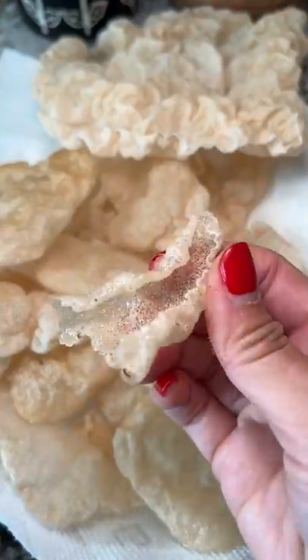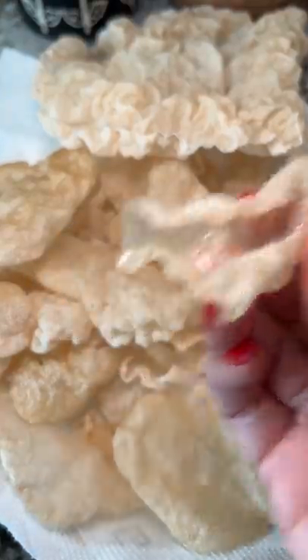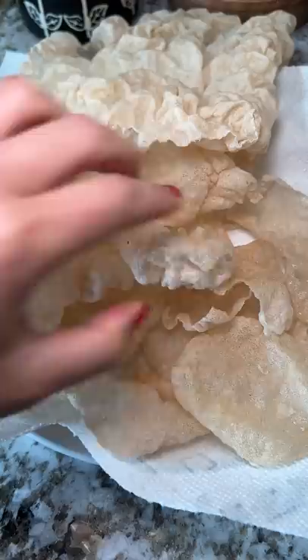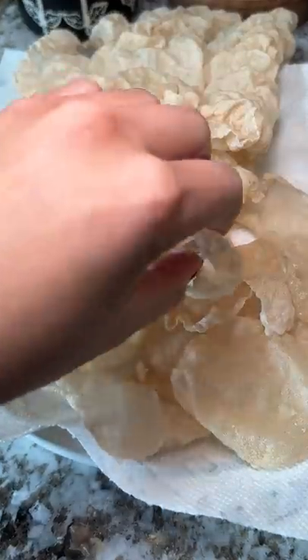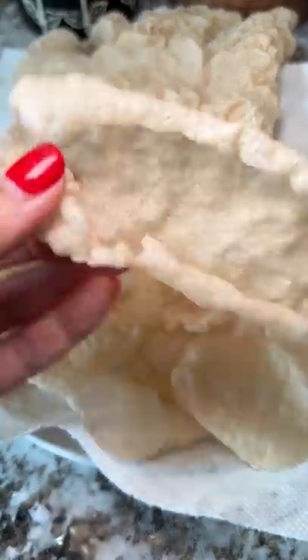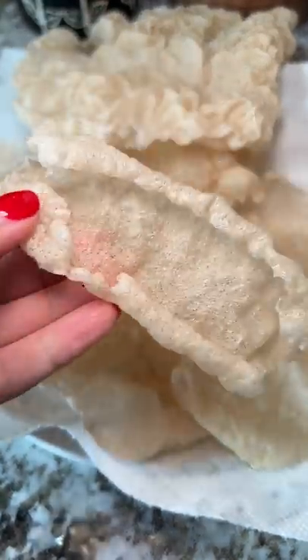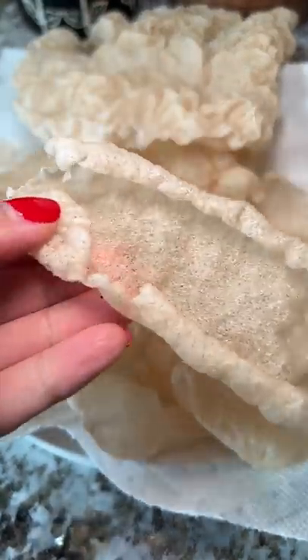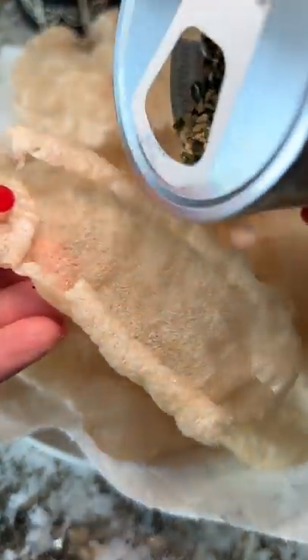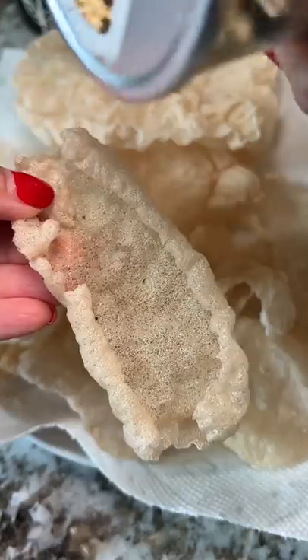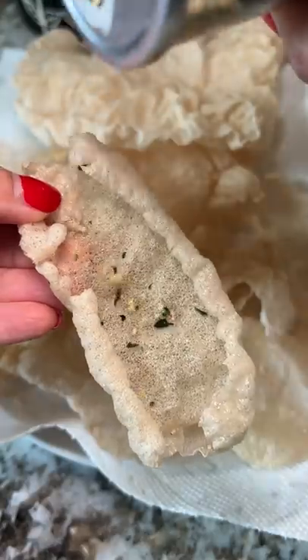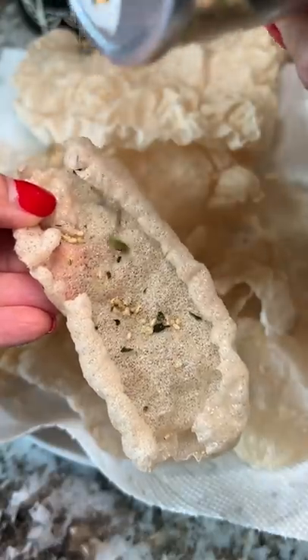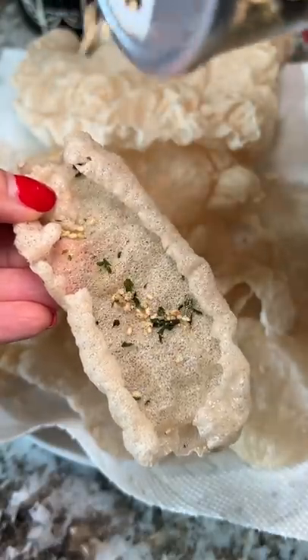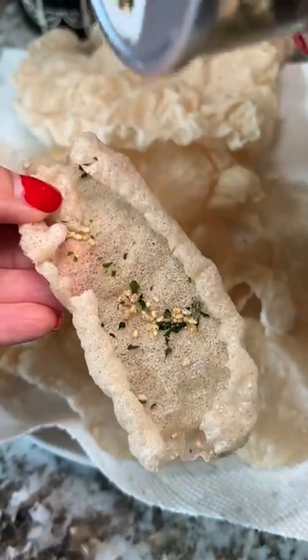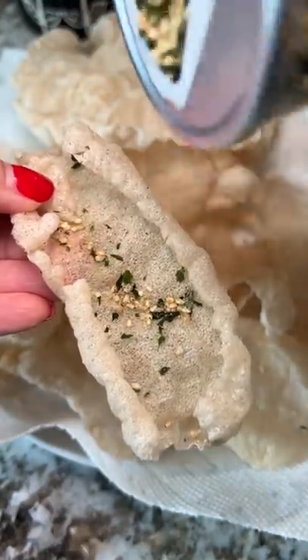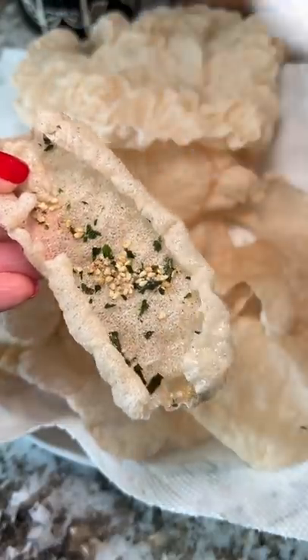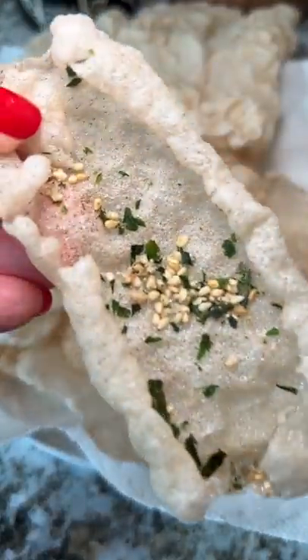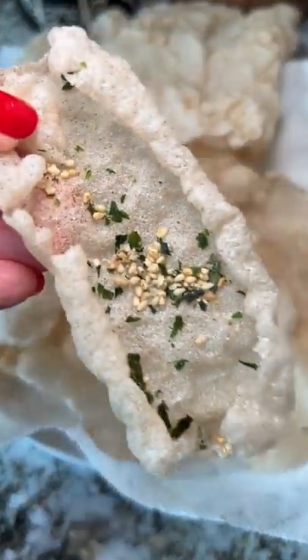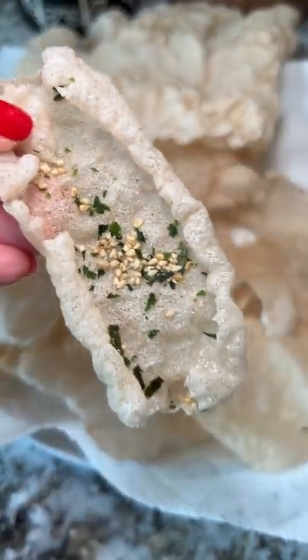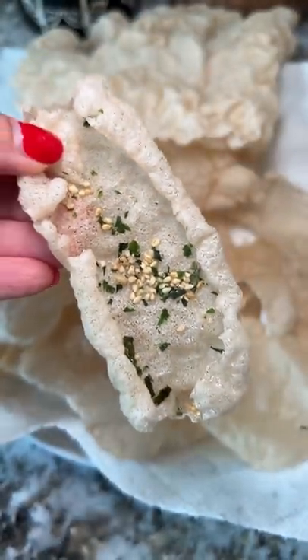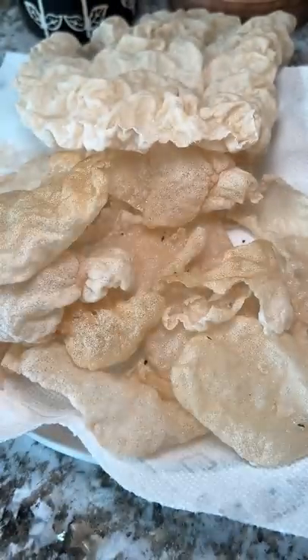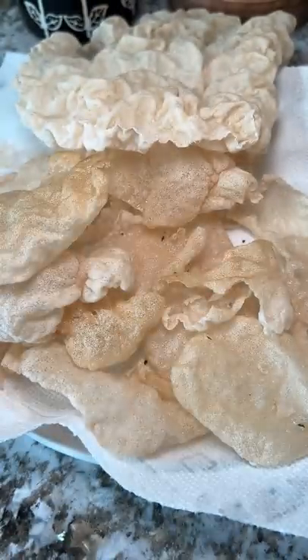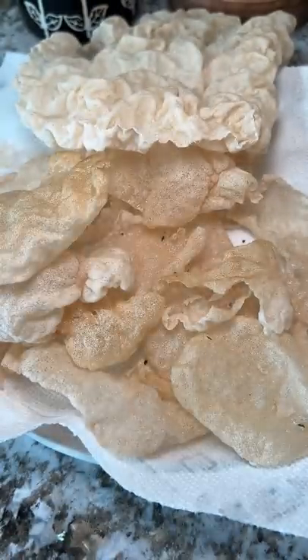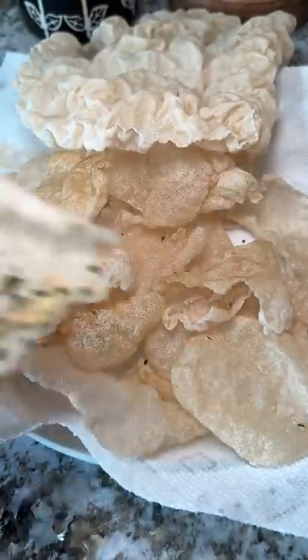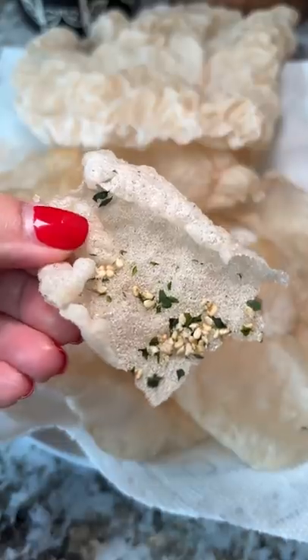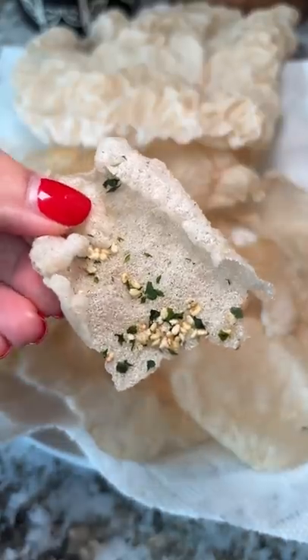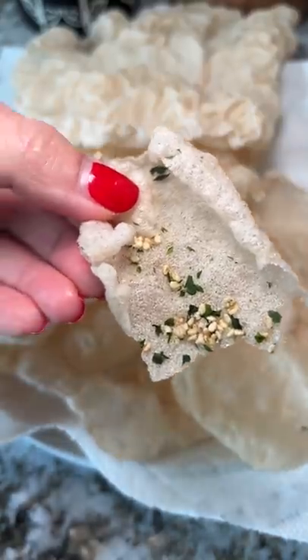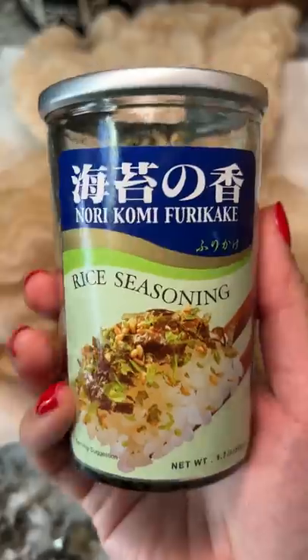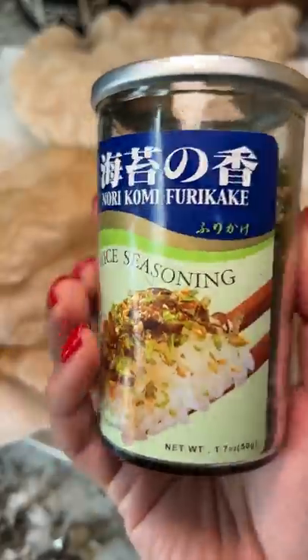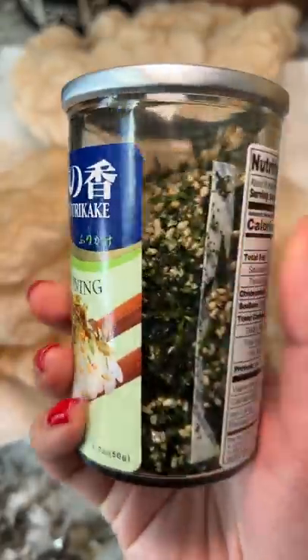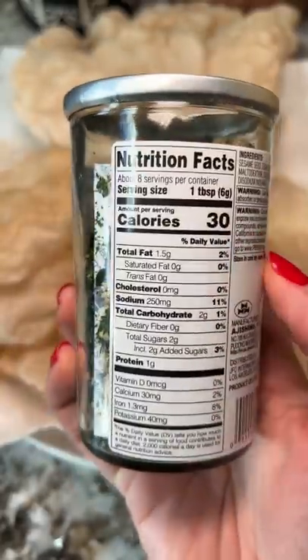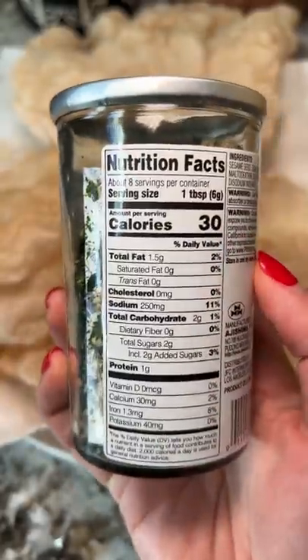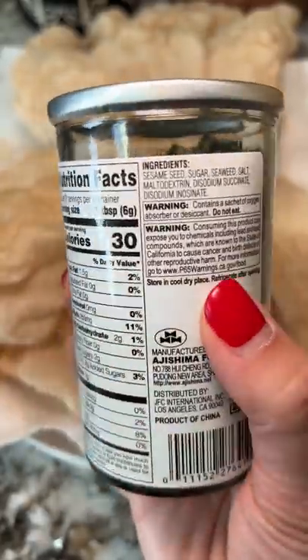Then I tried adding on some rice seasoning. It's a mix of sesame seeds, salt, seaweed, and sugar. Now I love the finishing salt, but this was like chef's kiss. Each bite was salty, sweet, seaweedy — I know that's not a word, but I don't know how else to explain it. Just crunchy bites of umami.